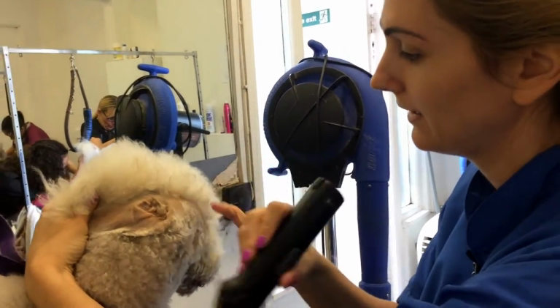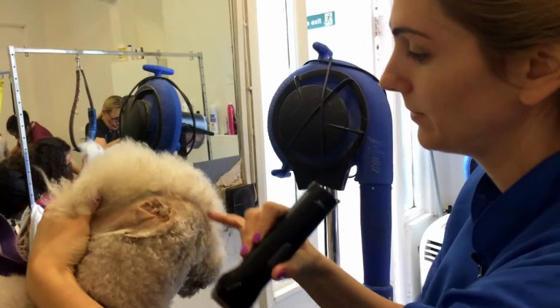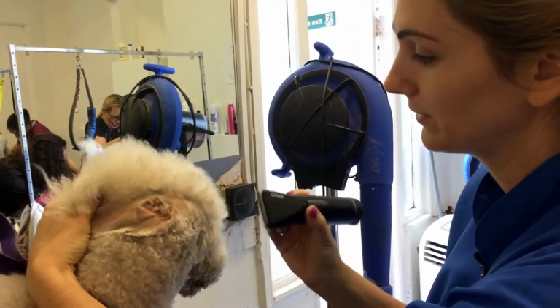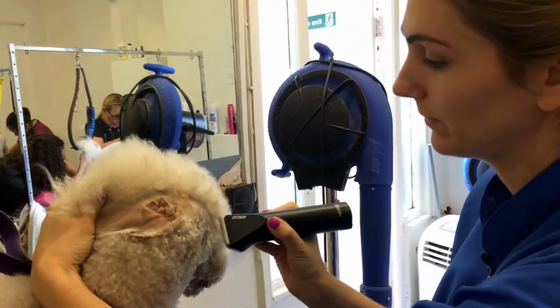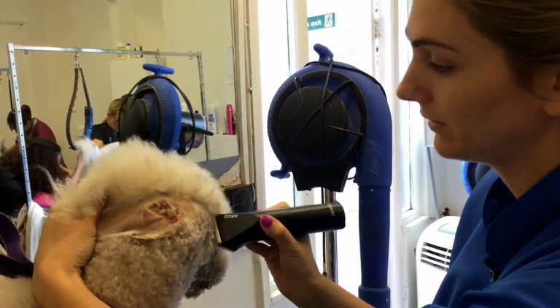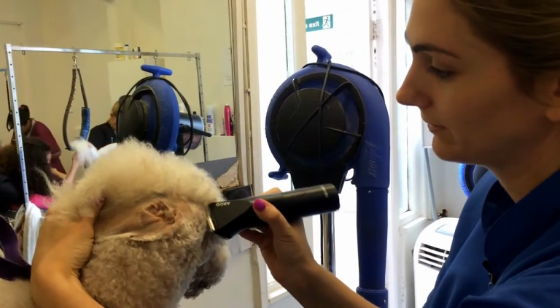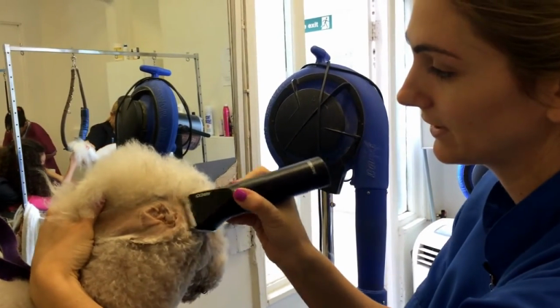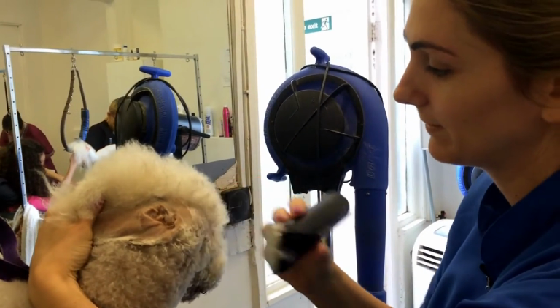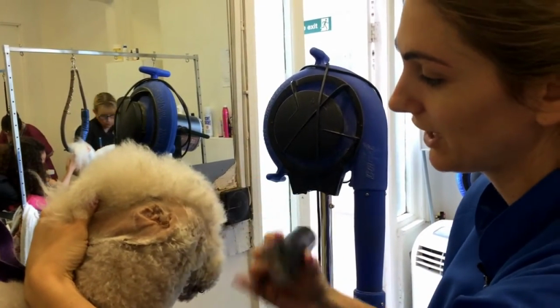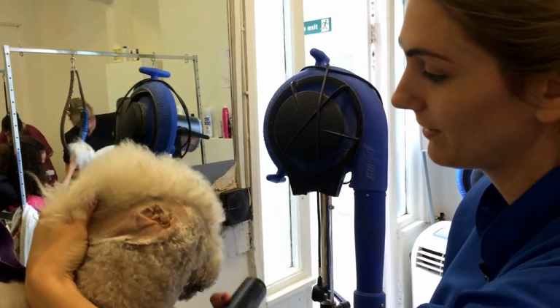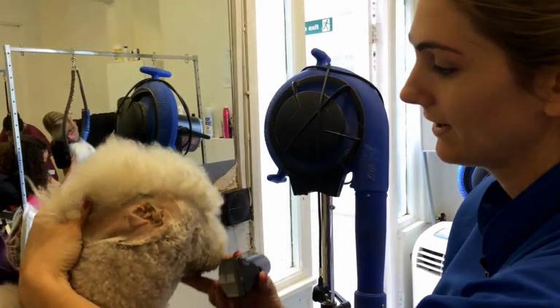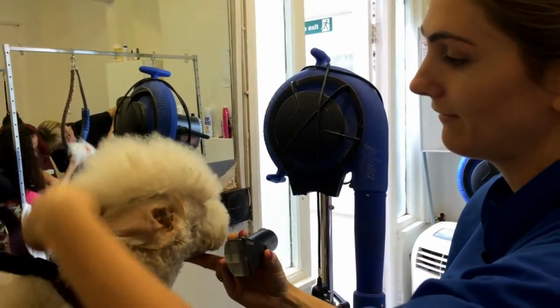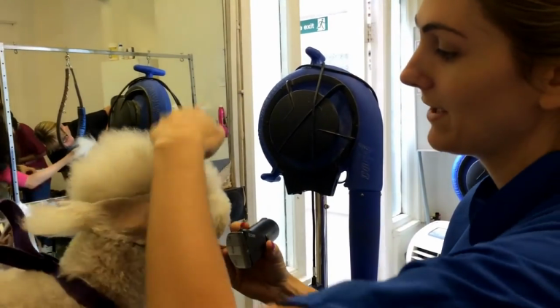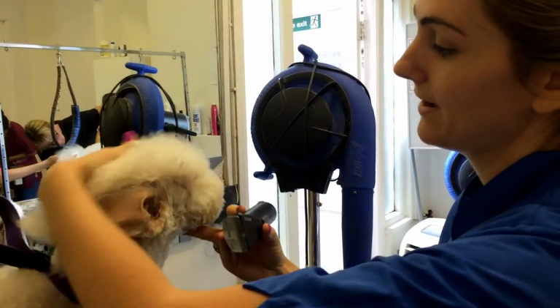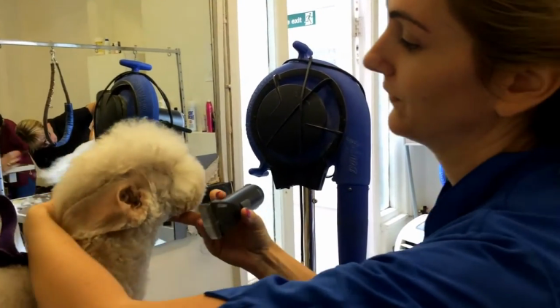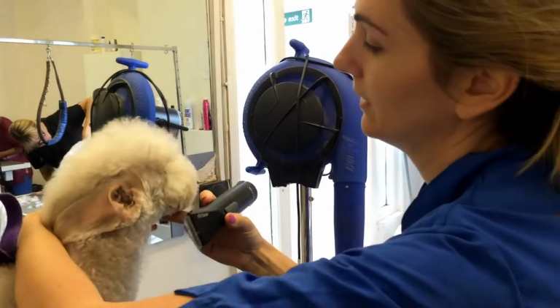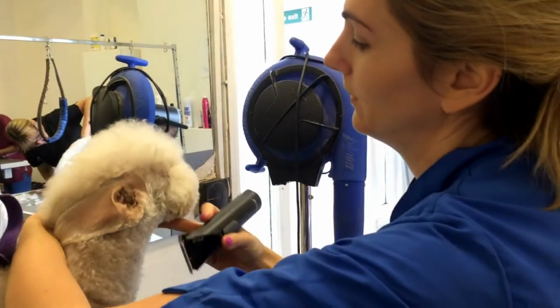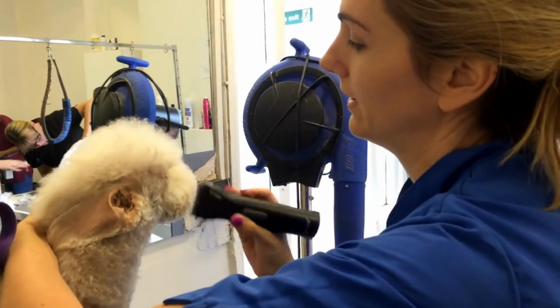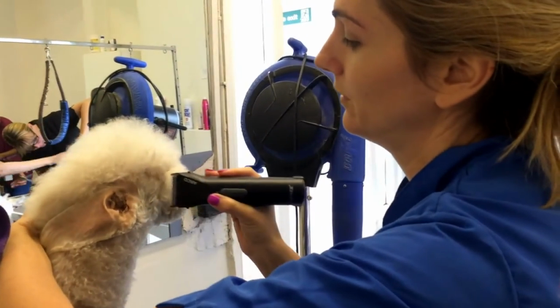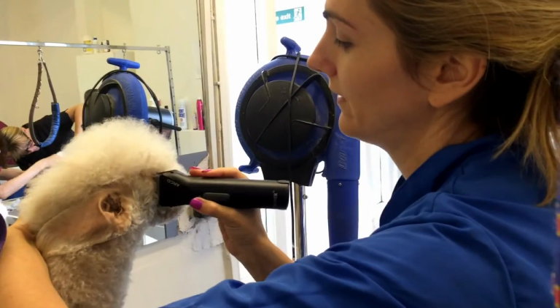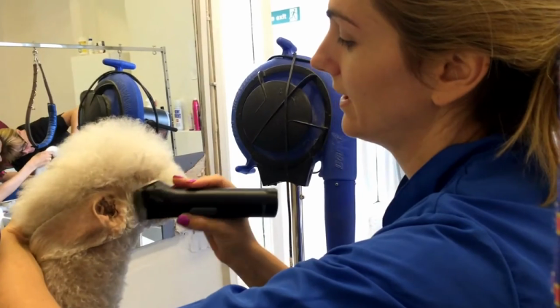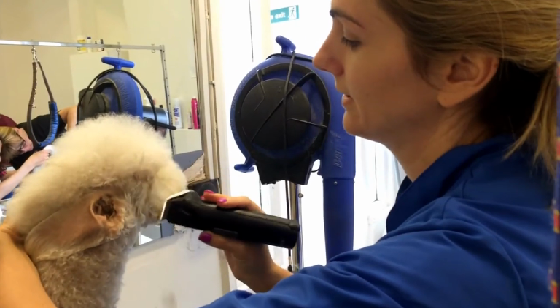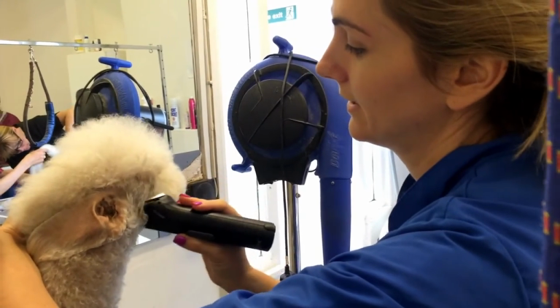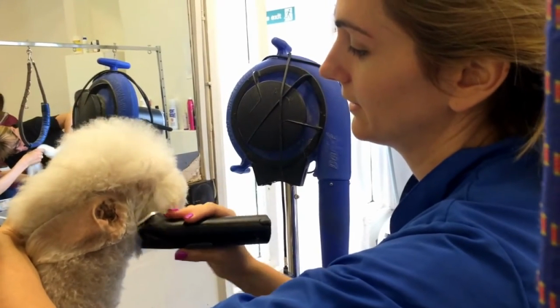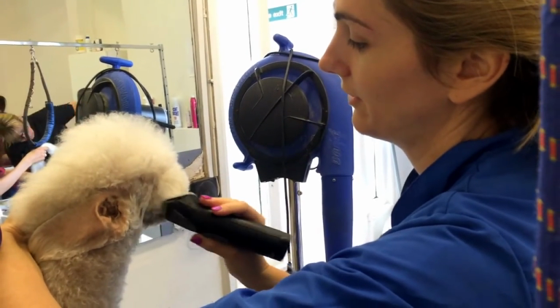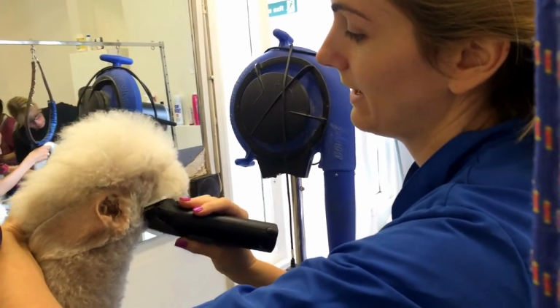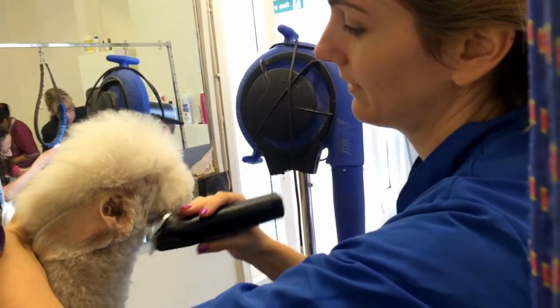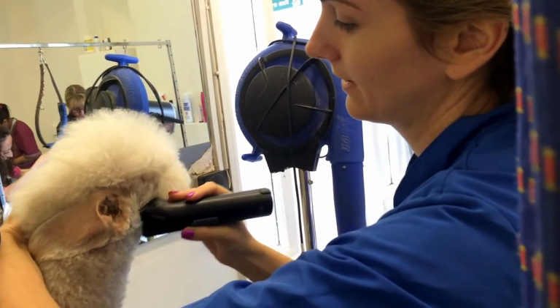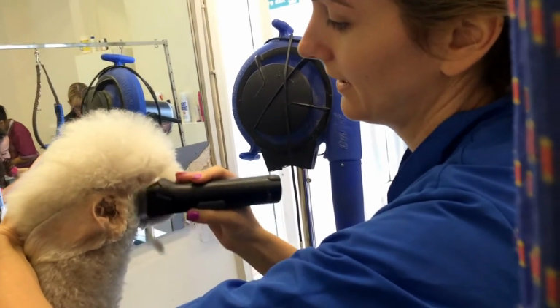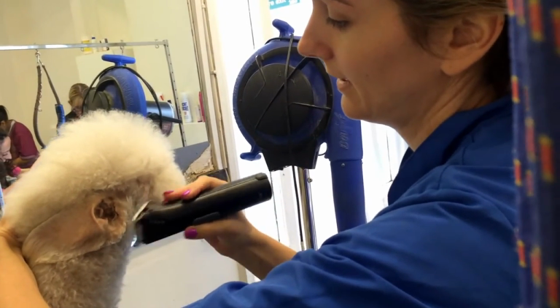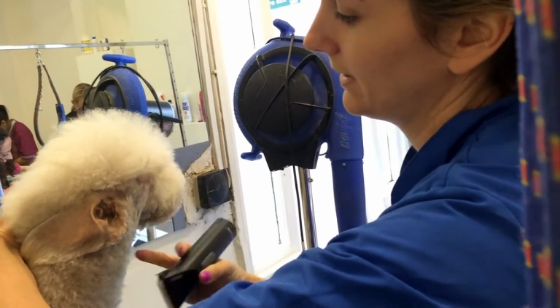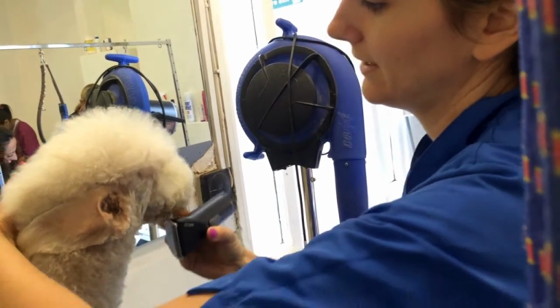Like a poodle's top knot, which is a similar shape. Then from there, we're going corner of eye to corner of mouth, flipping underneath.